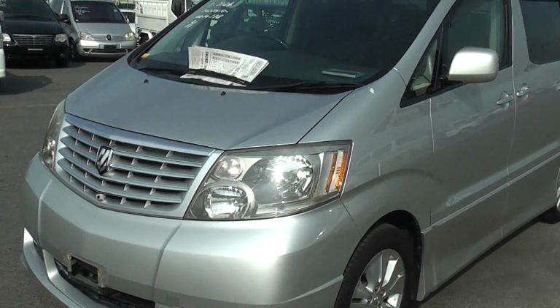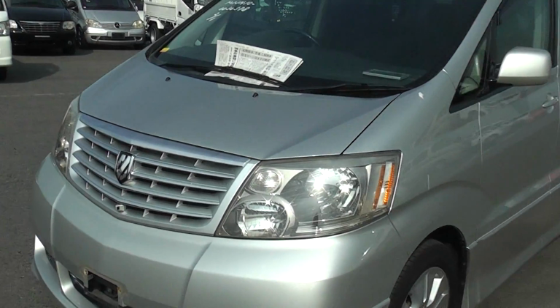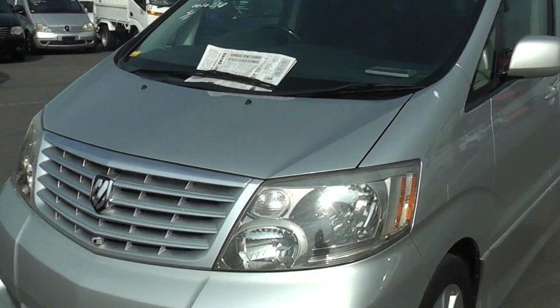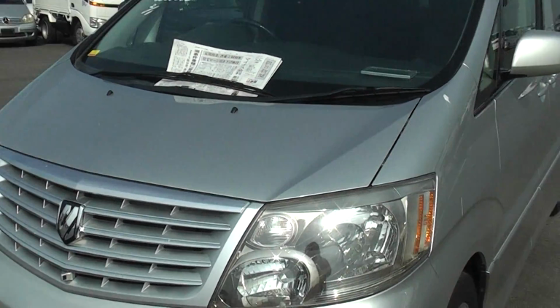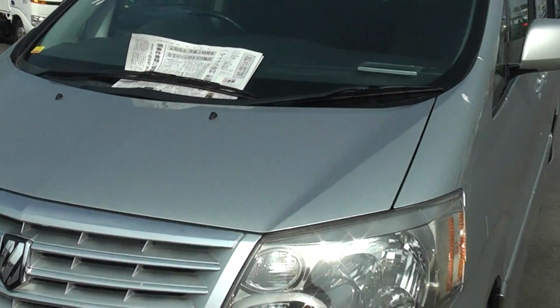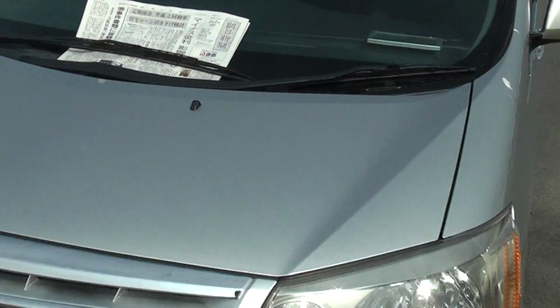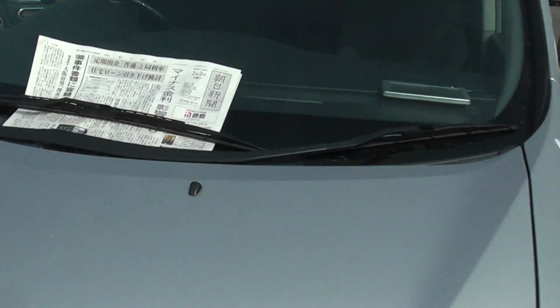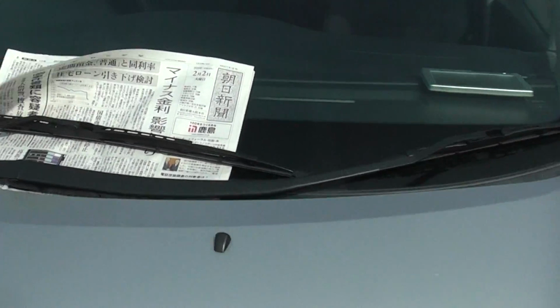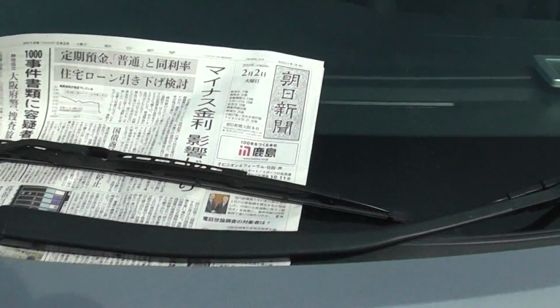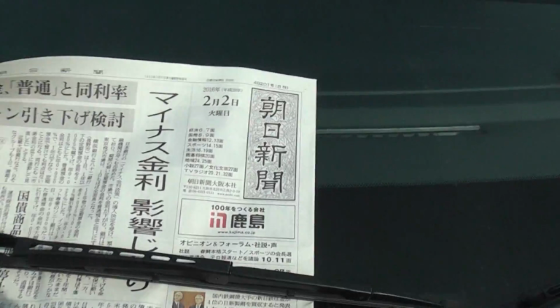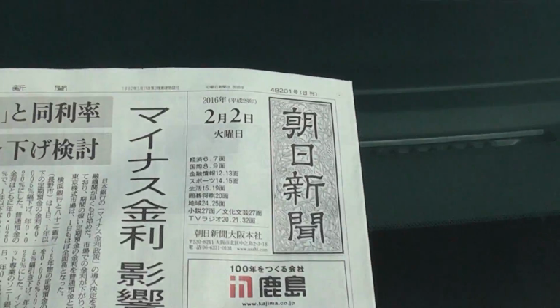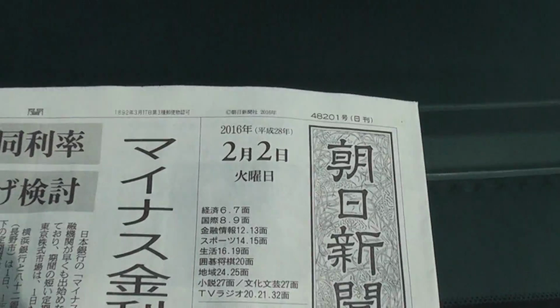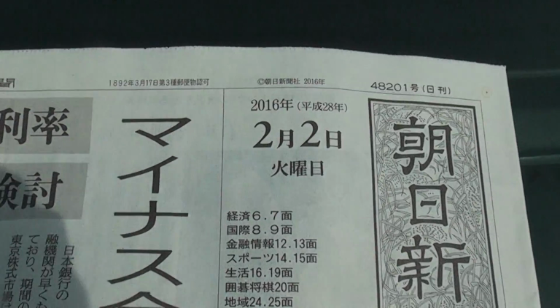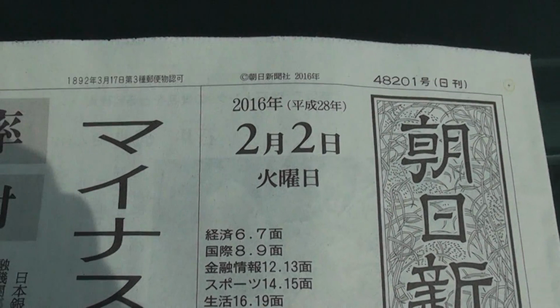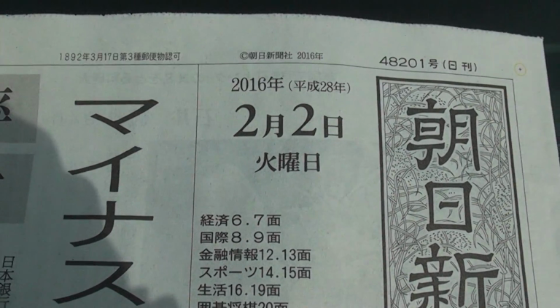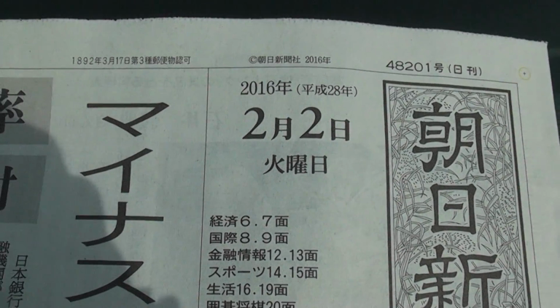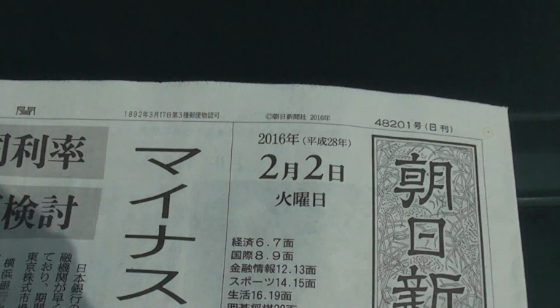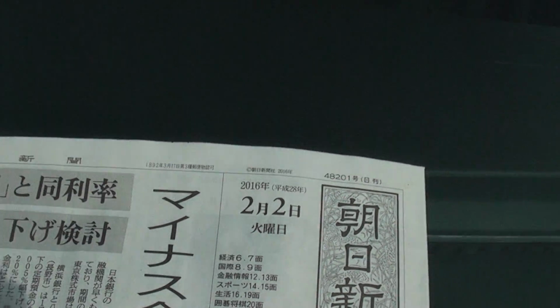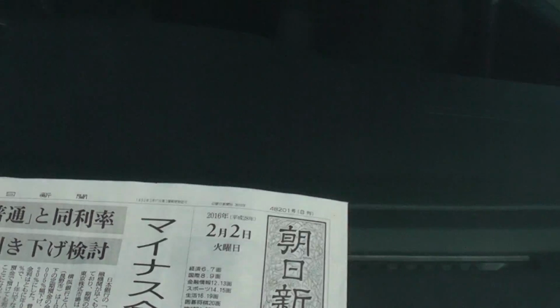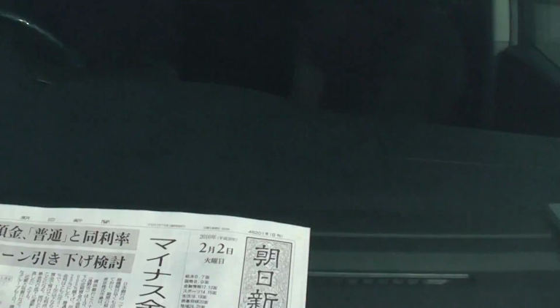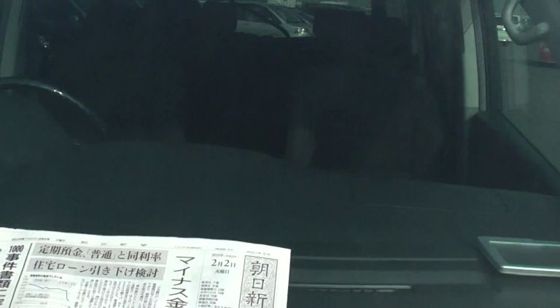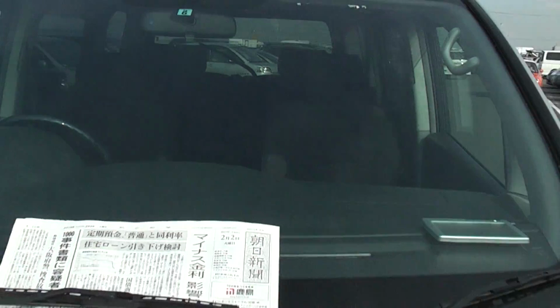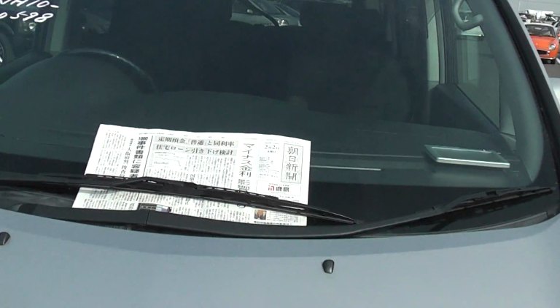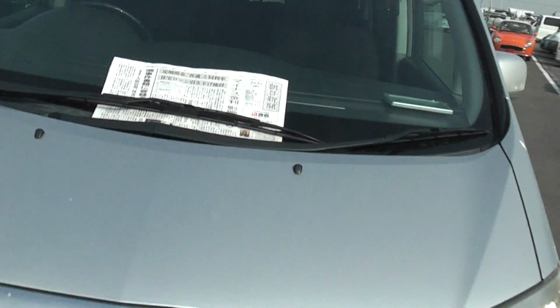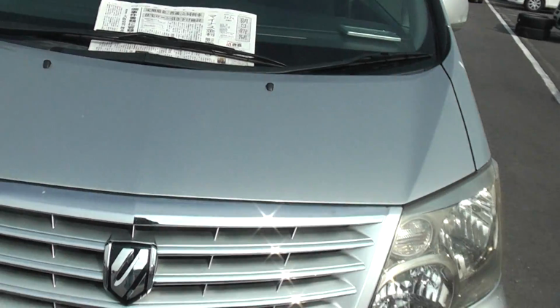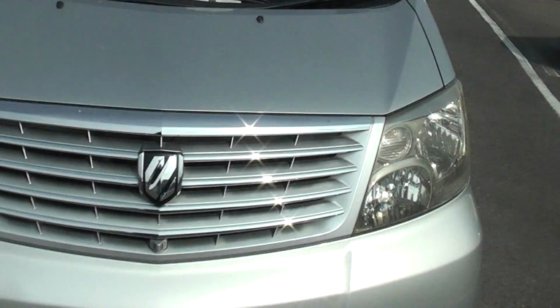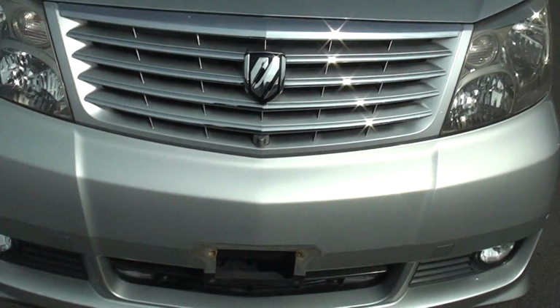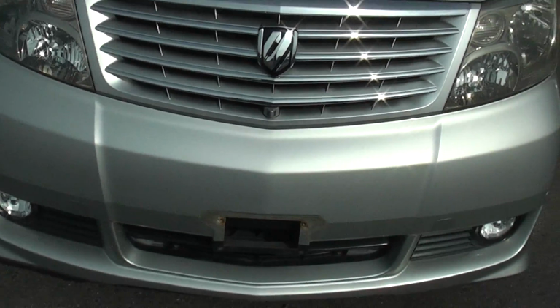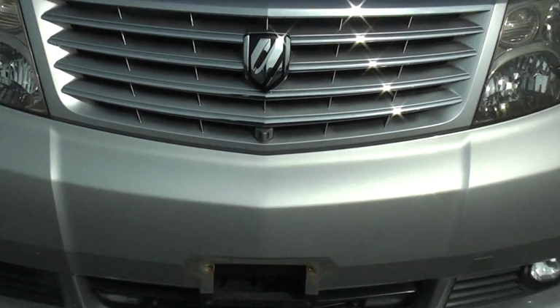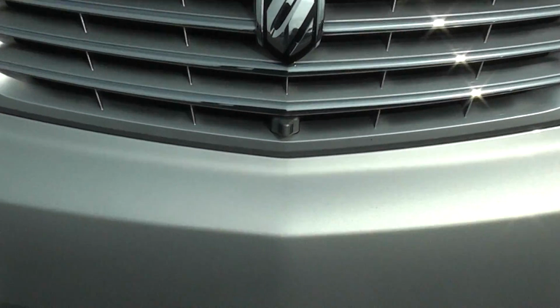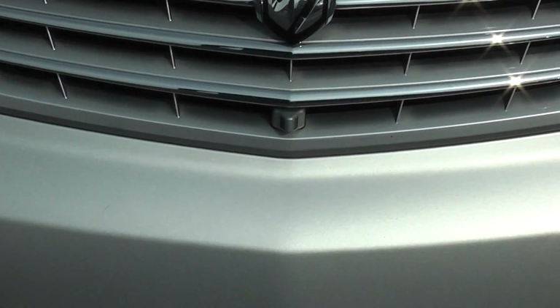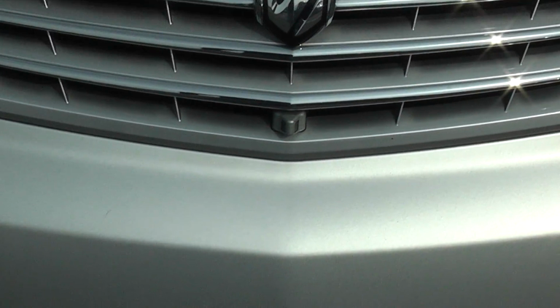I've got today's newspaper here — it's February the 2nd 2016, so I'm making this video. You can see the front camera is there as well.